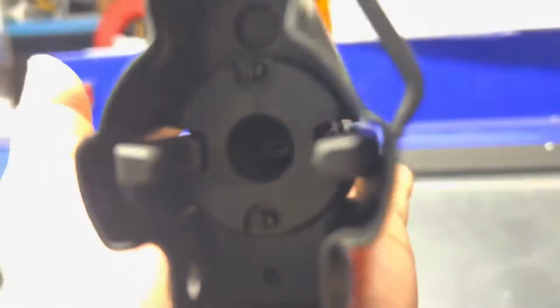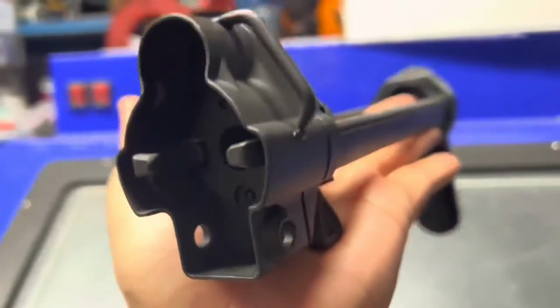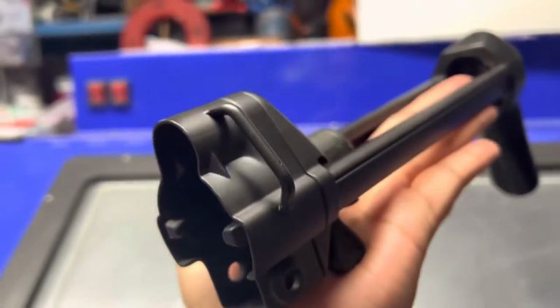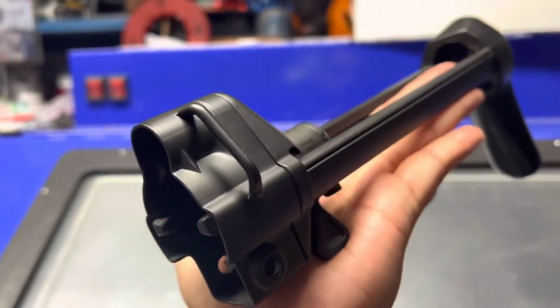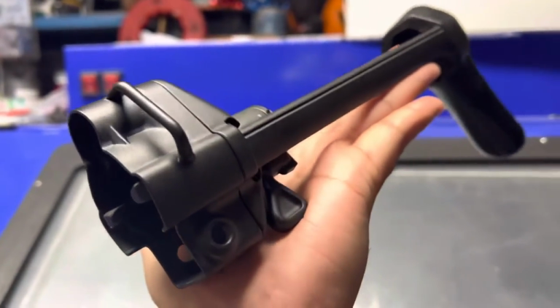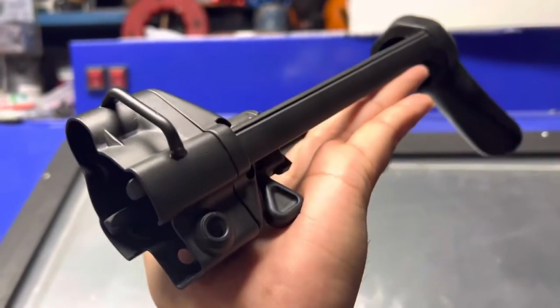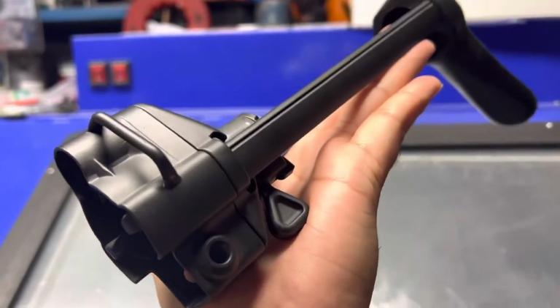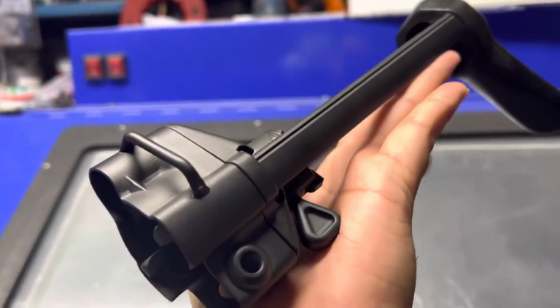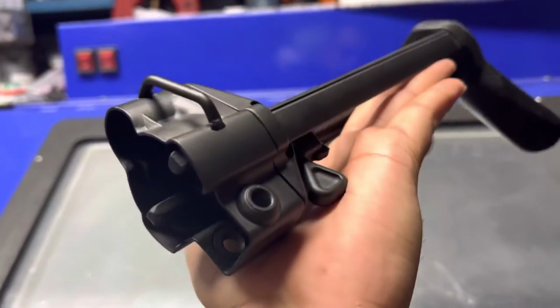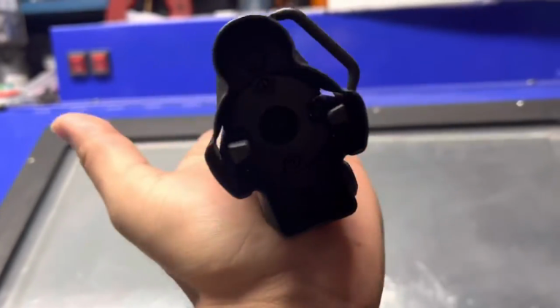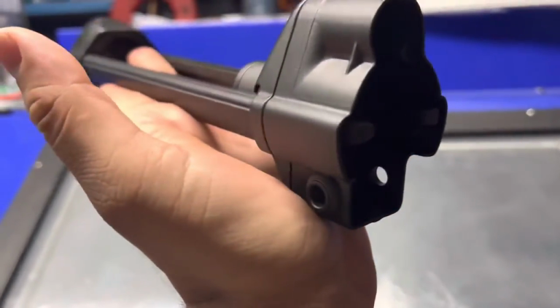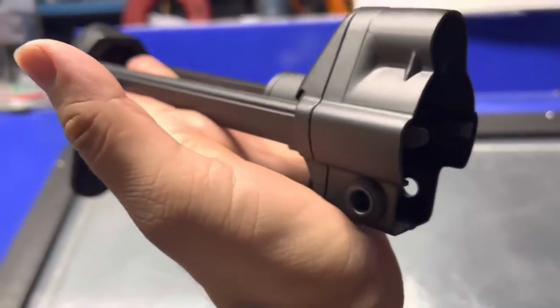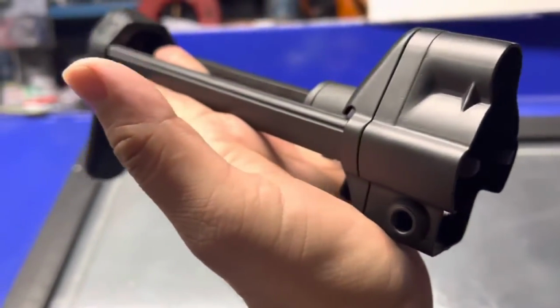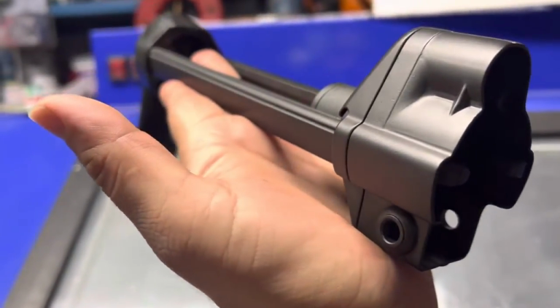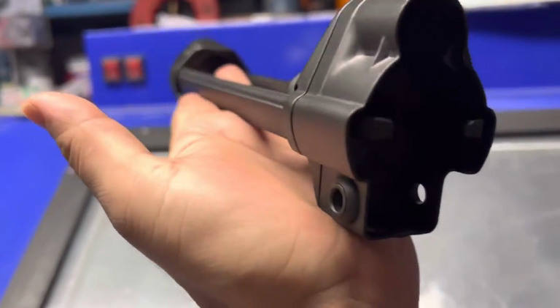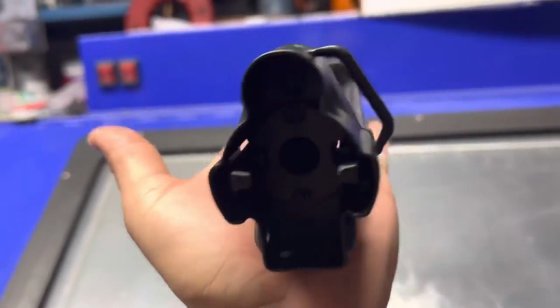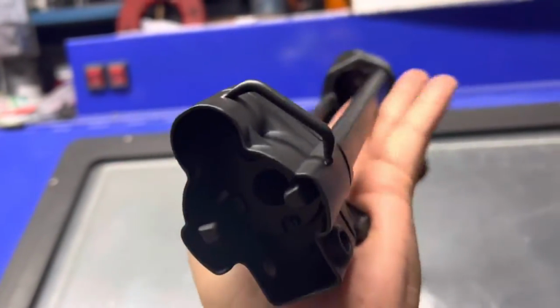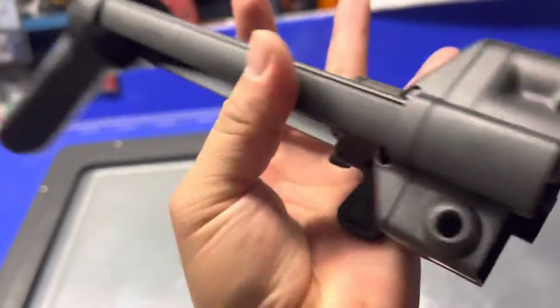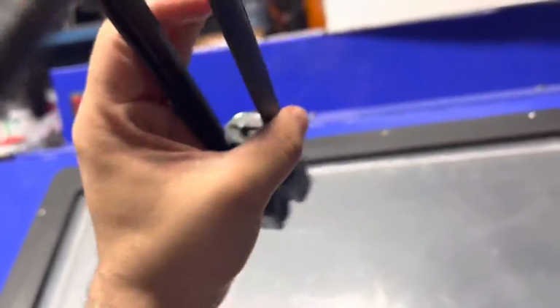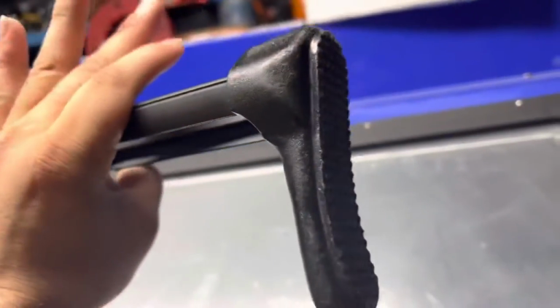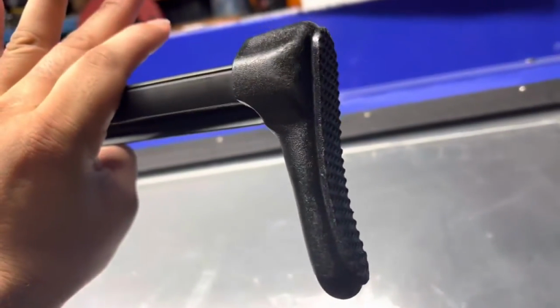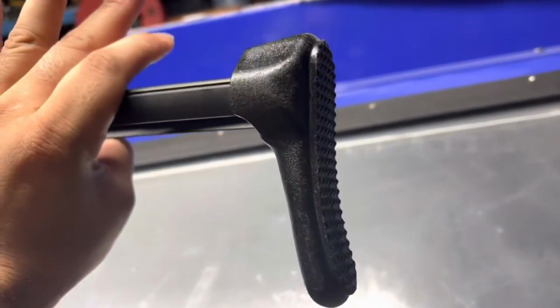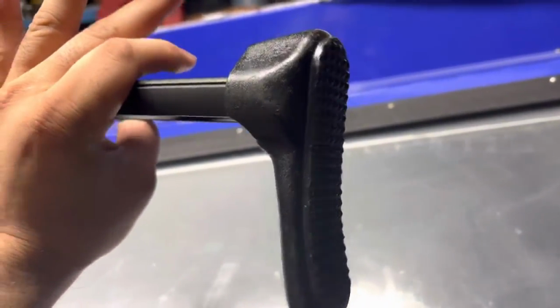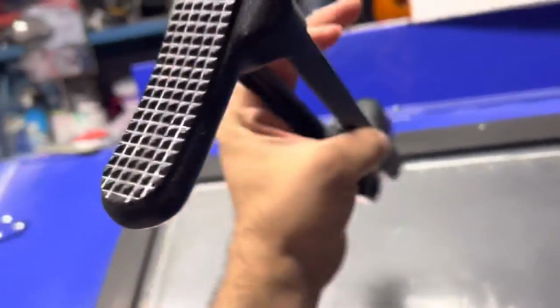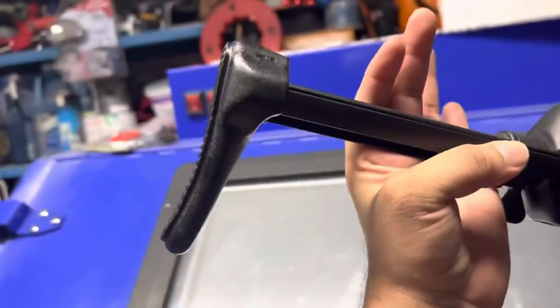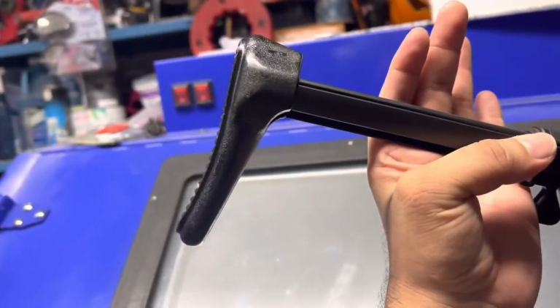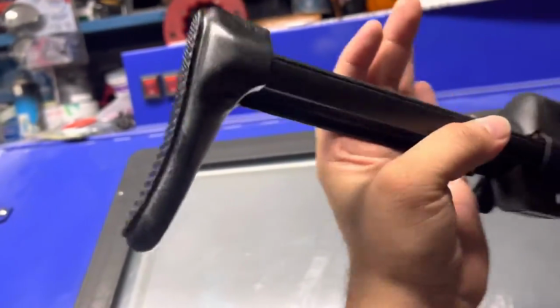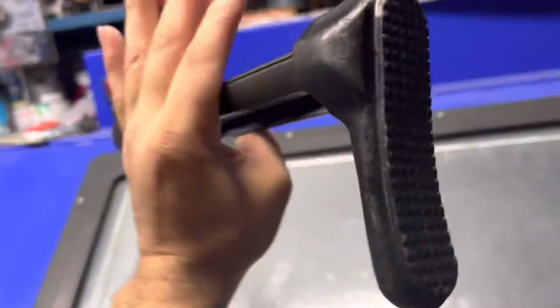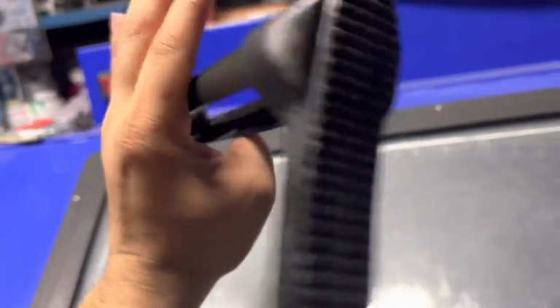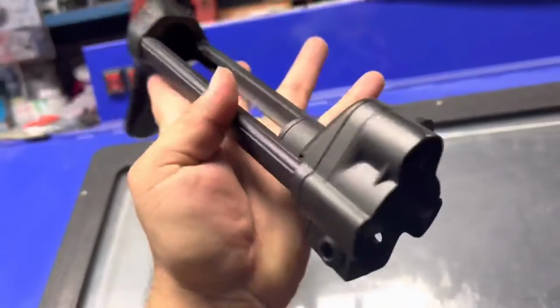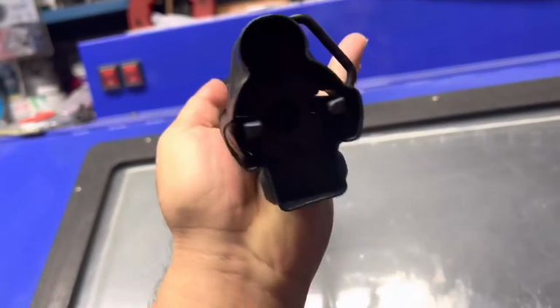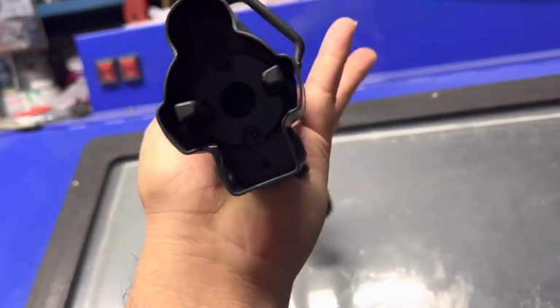And this is the stock — night and day. This again is in Graphite Black. I did not coat the polymer plastic part of the buttstock, but I did coat everything else.